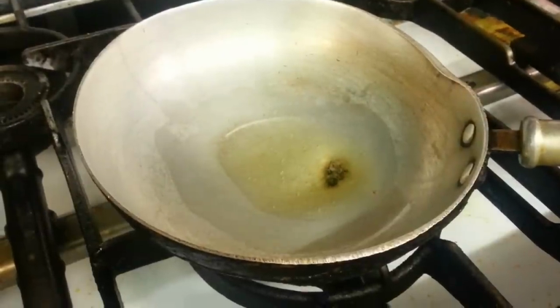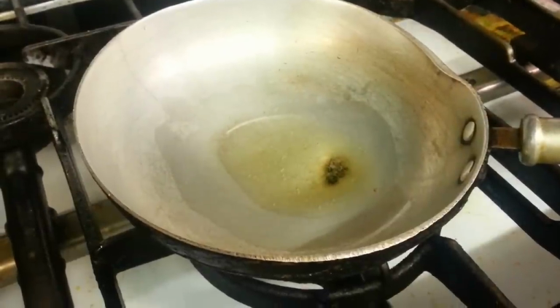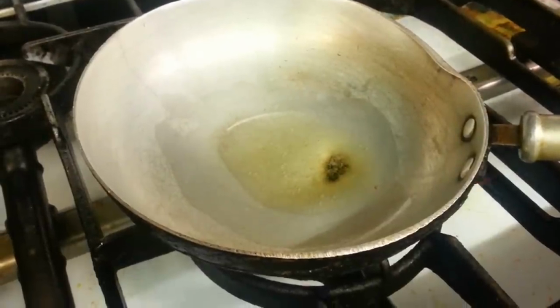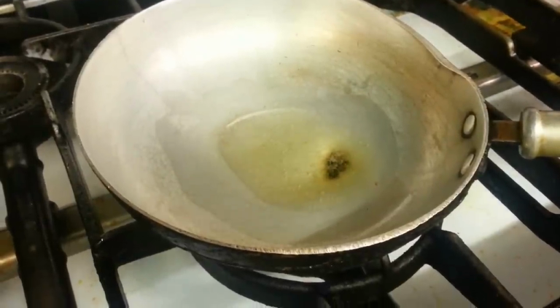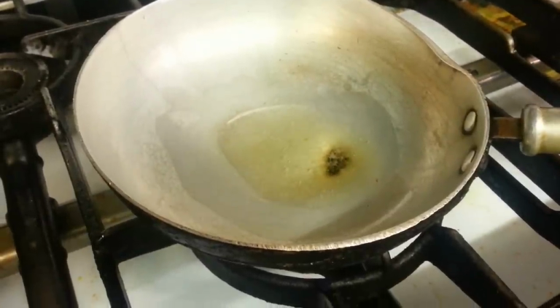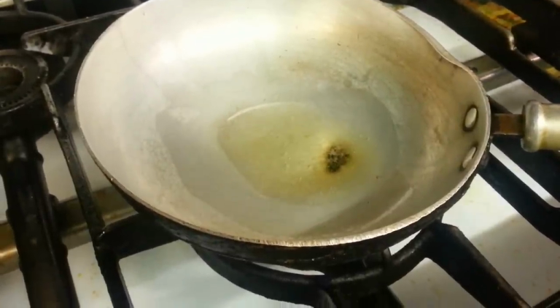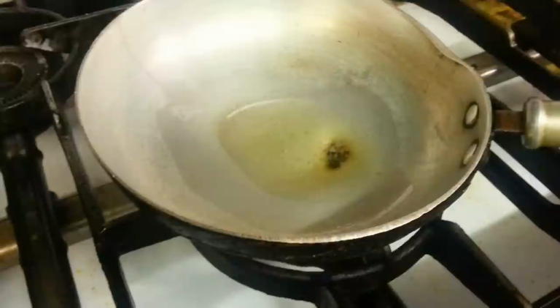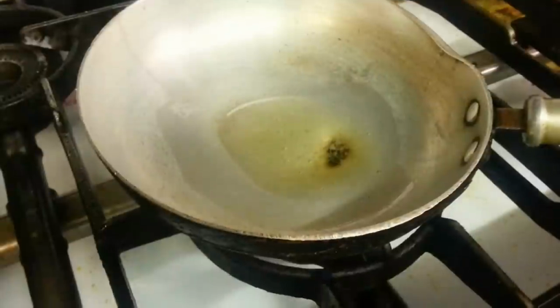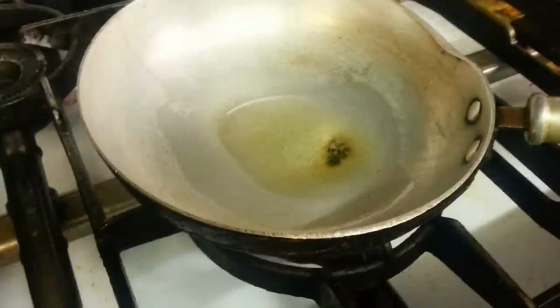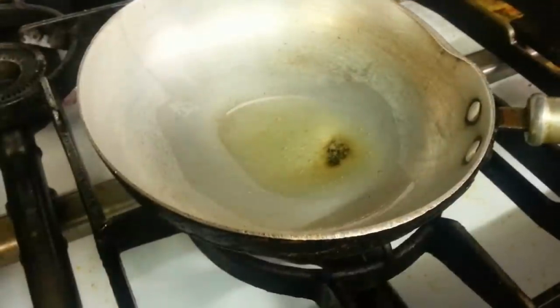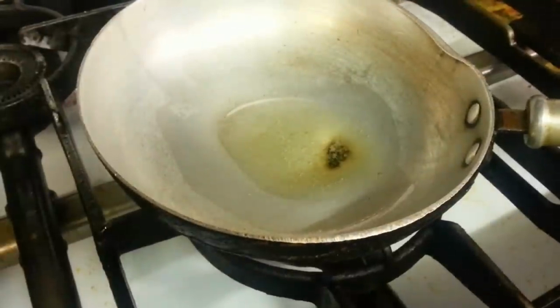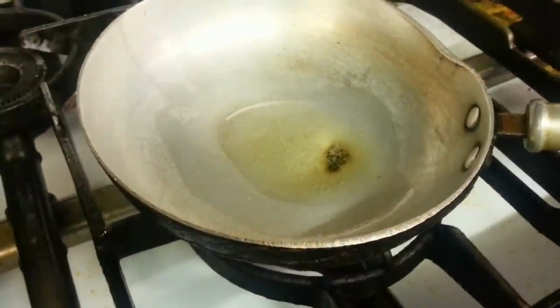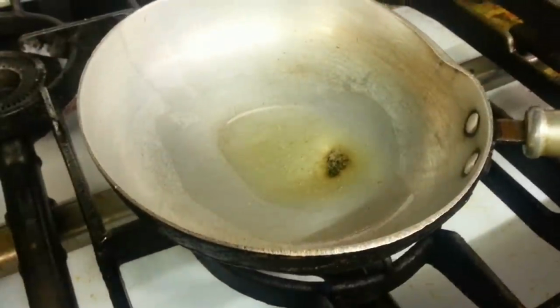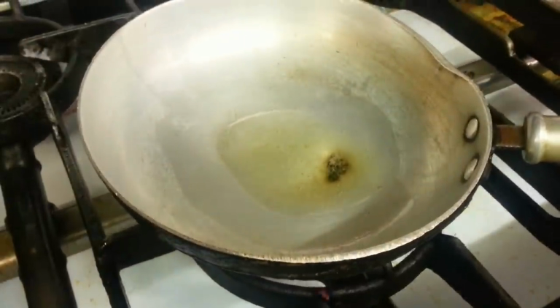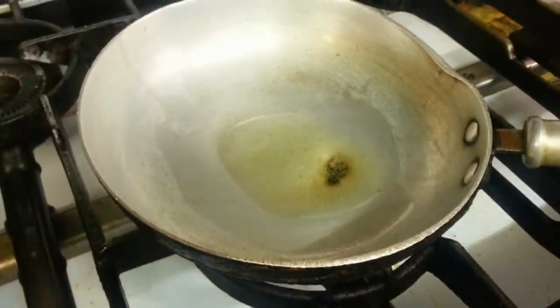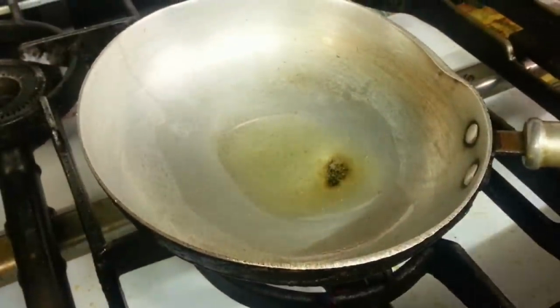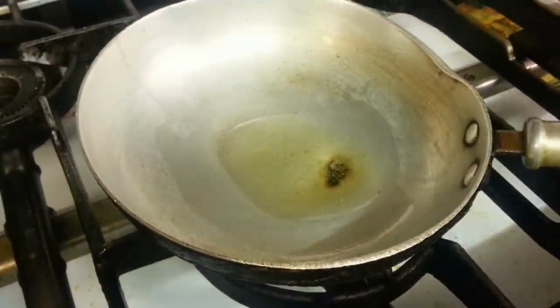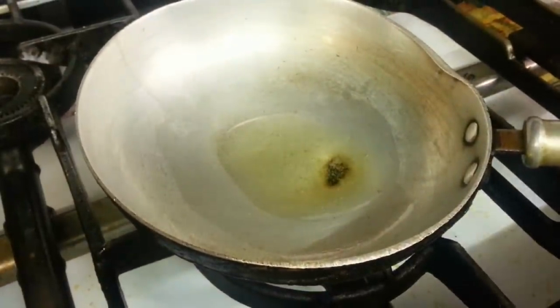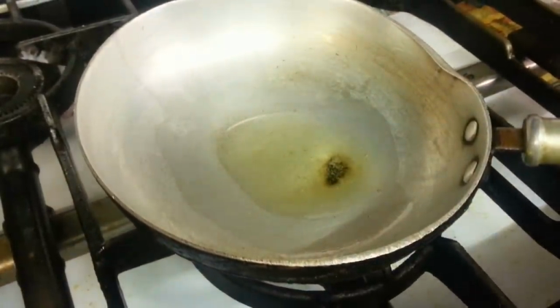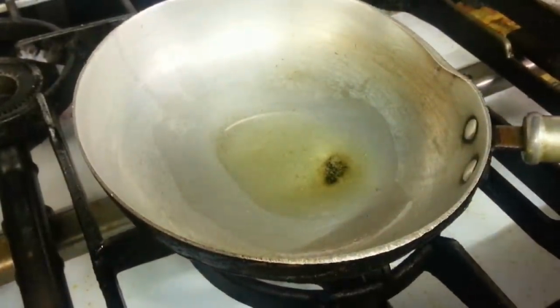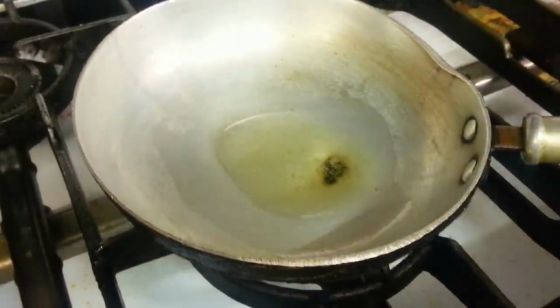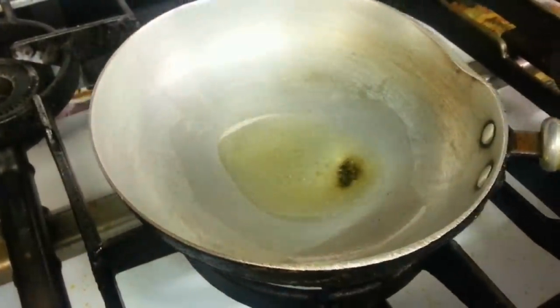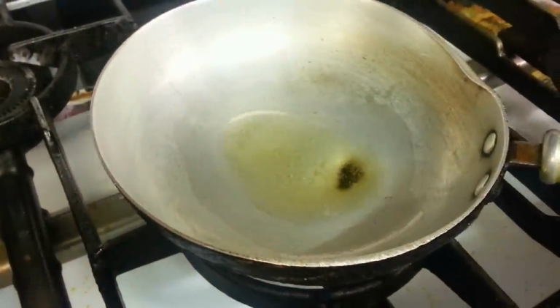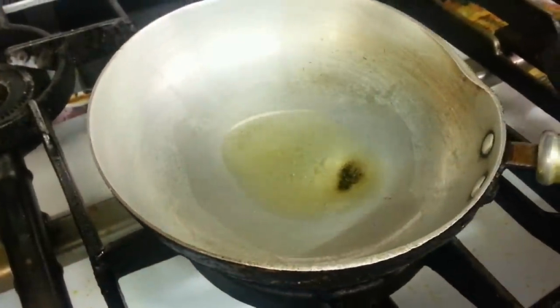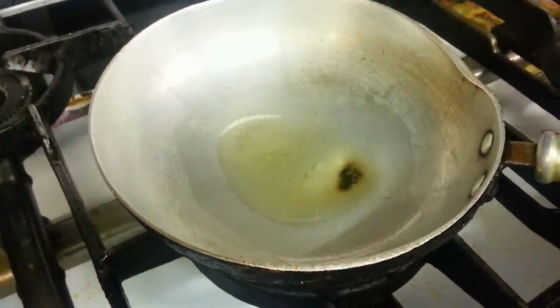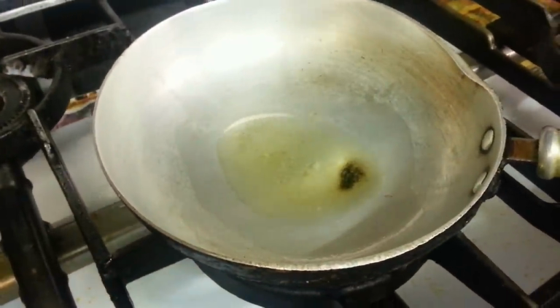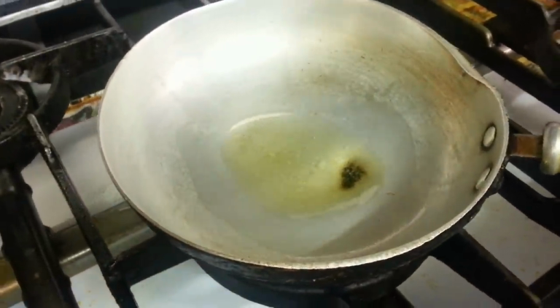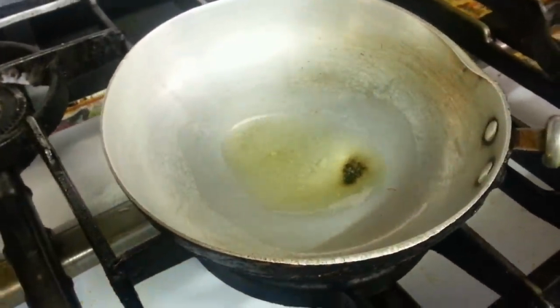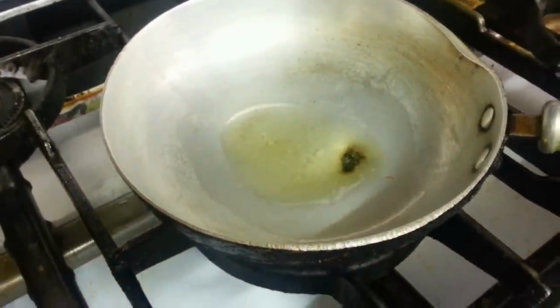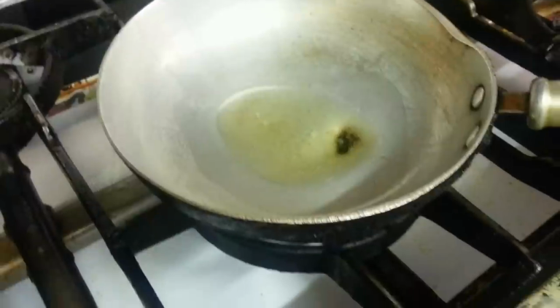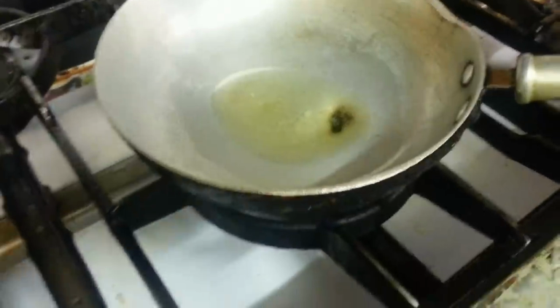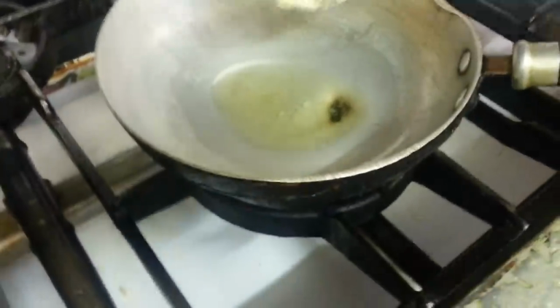We're going to show you how we do our Thakadal. The Shavimran has kept some veggie oil inside, and now it's going to put the chopped garlic in.